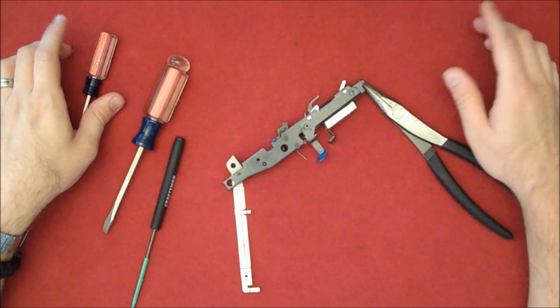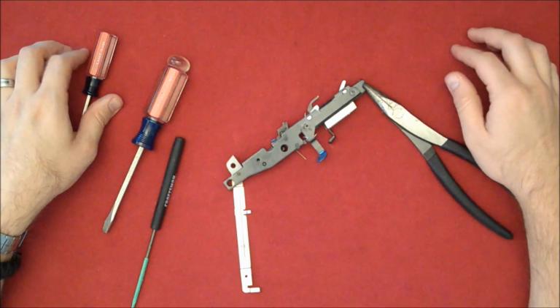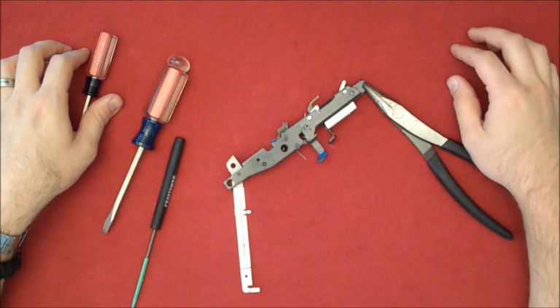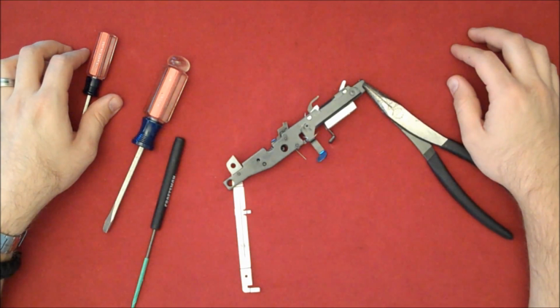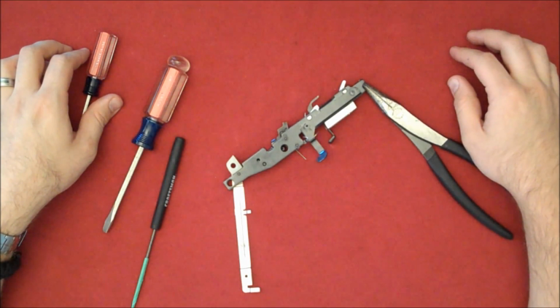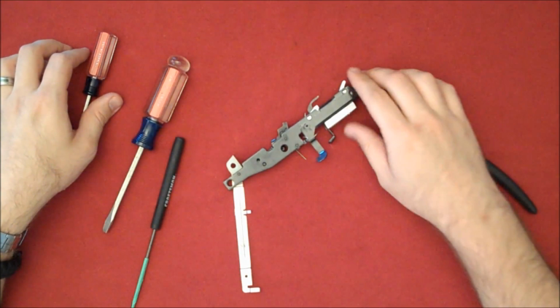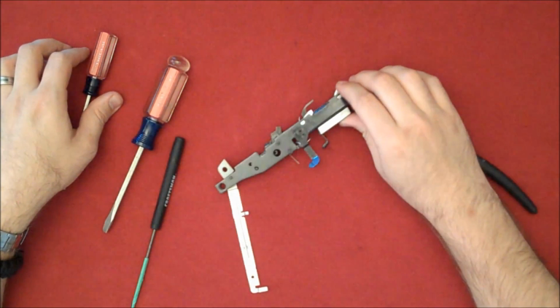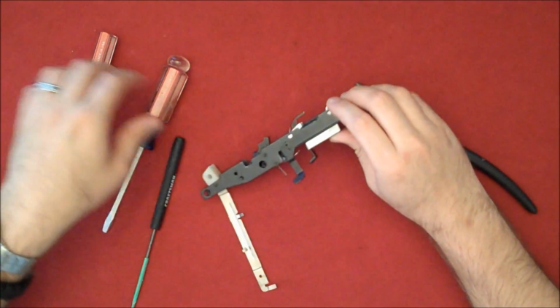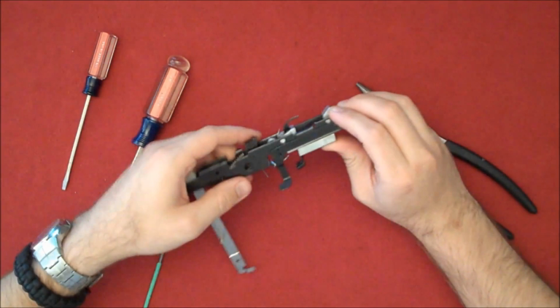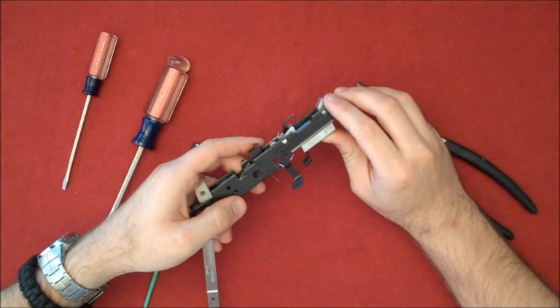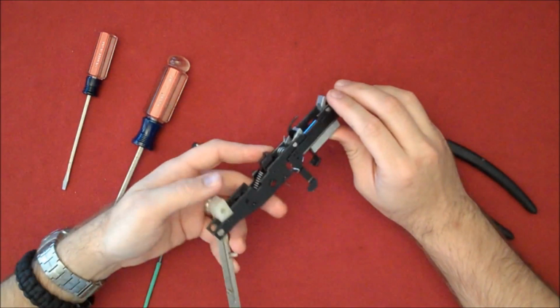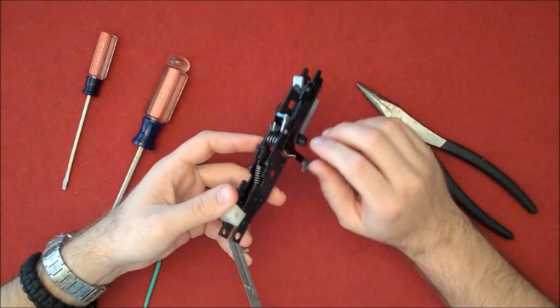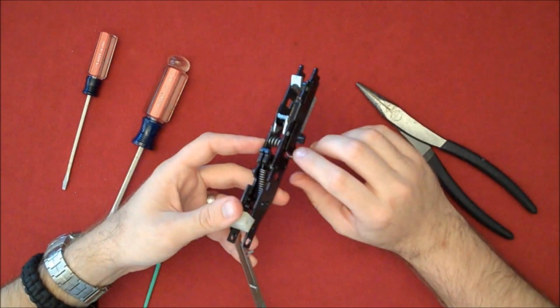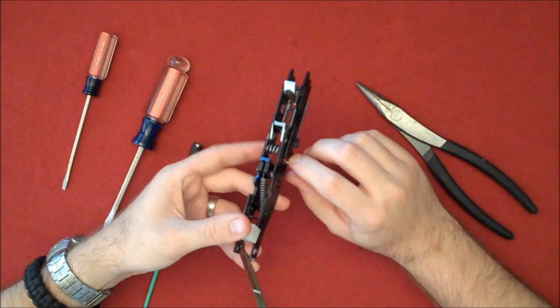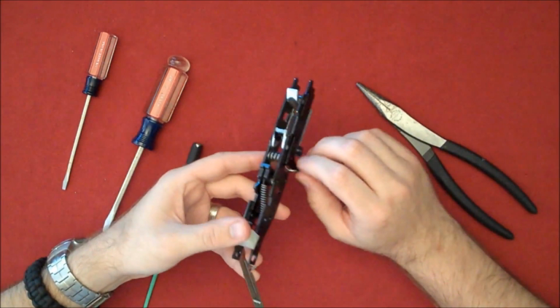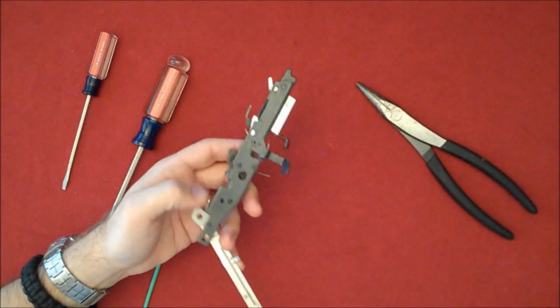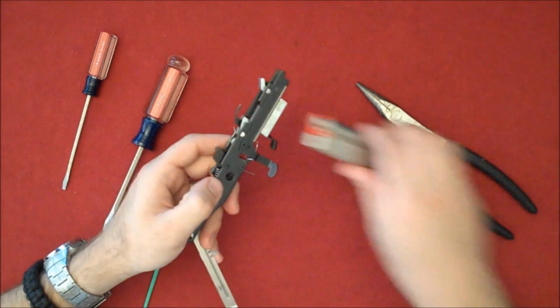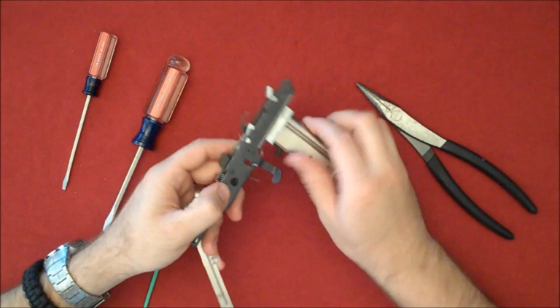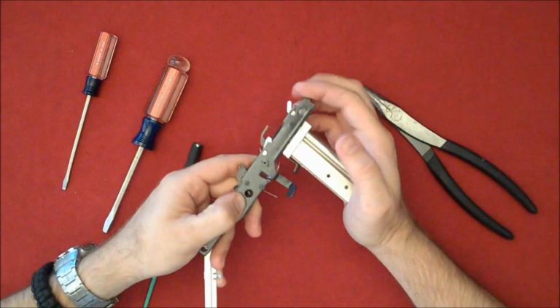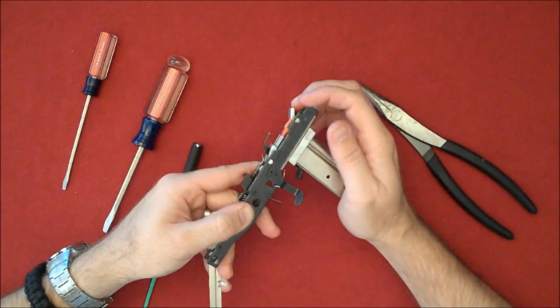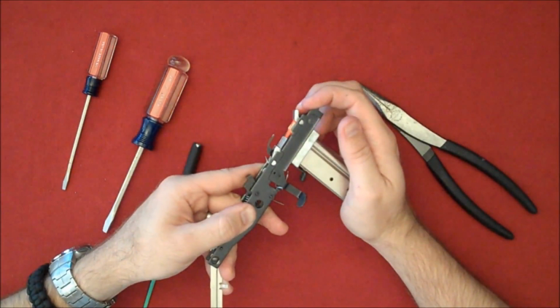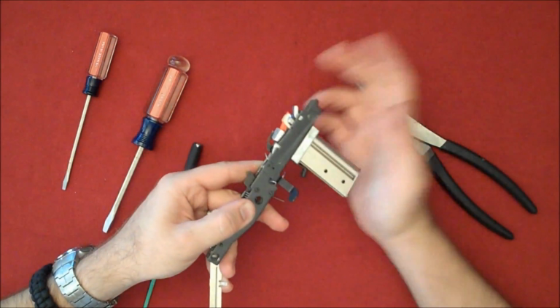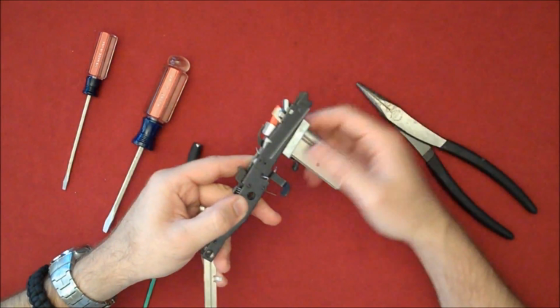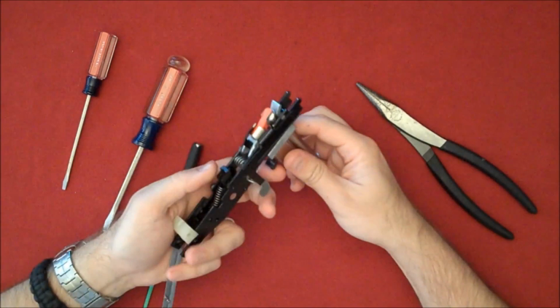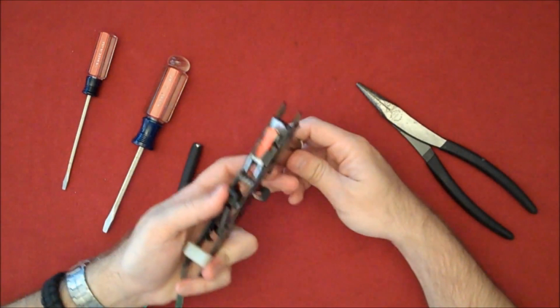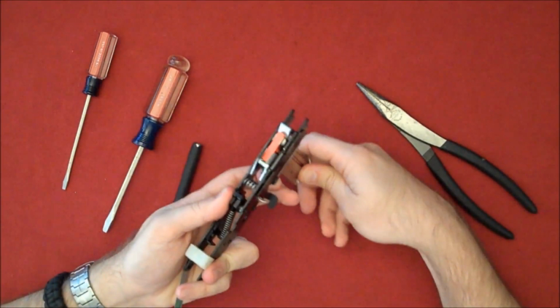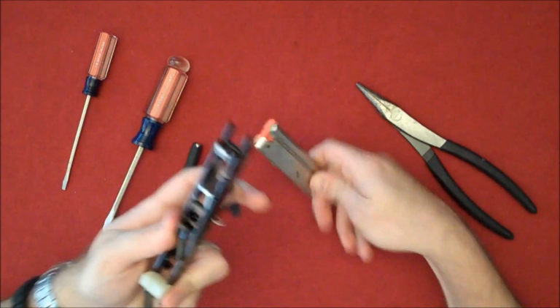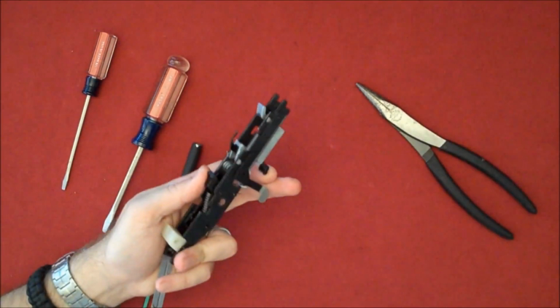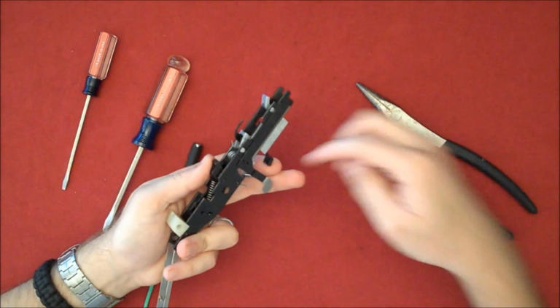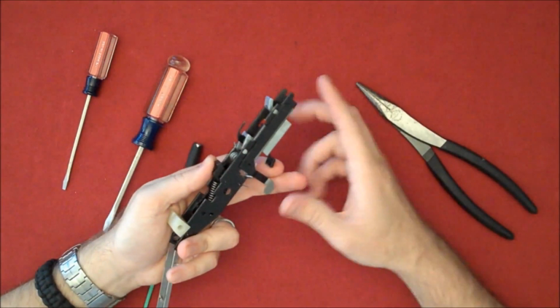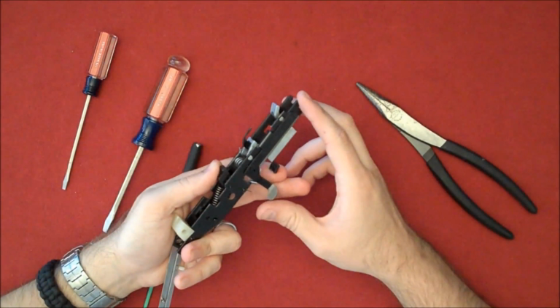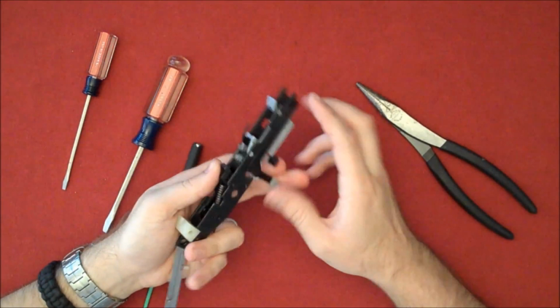This is part five of the Marlin 795 automatic bolt release mod. We've got the correct spring tension. When we insert the magazine, the bolt catch goes up into the bolt stop position. When we release the magazine, the bolt comes back down, allowing it to close.